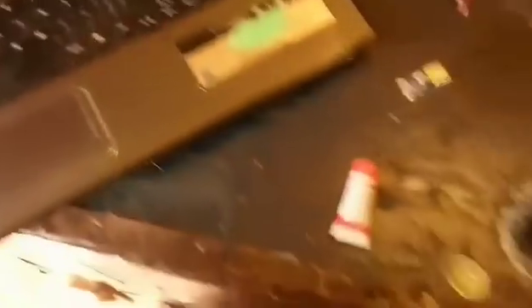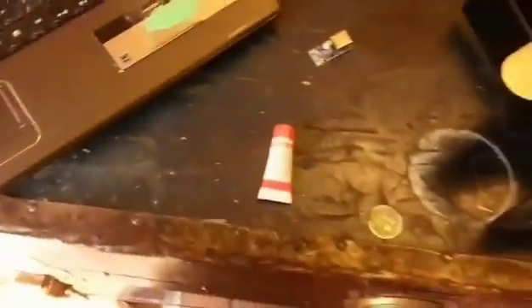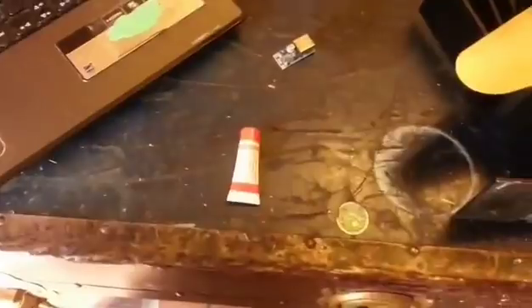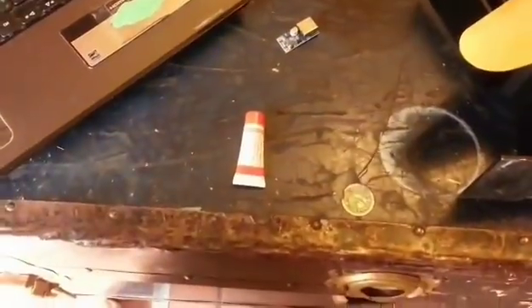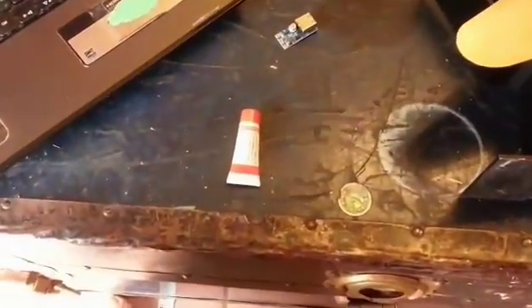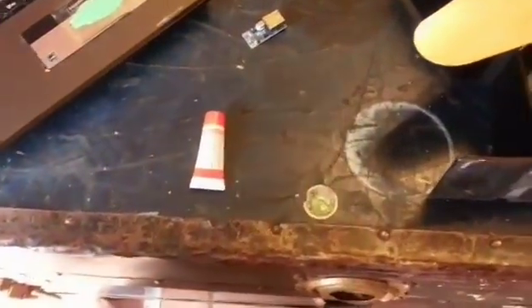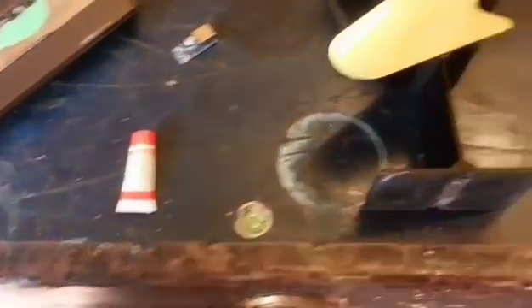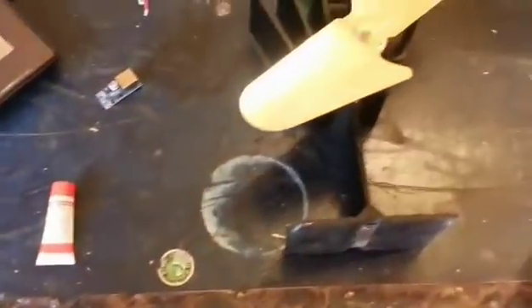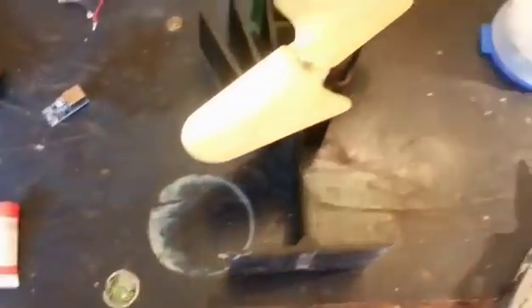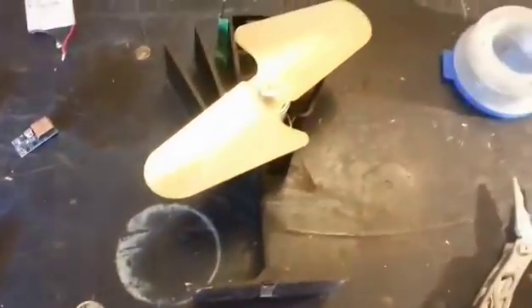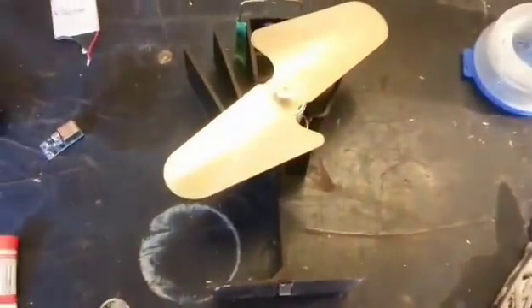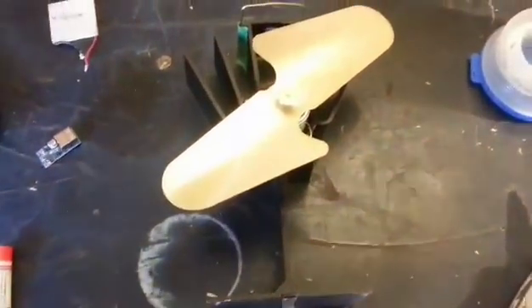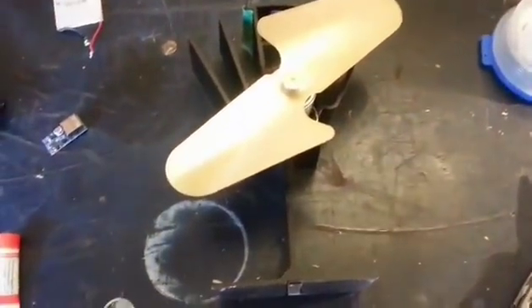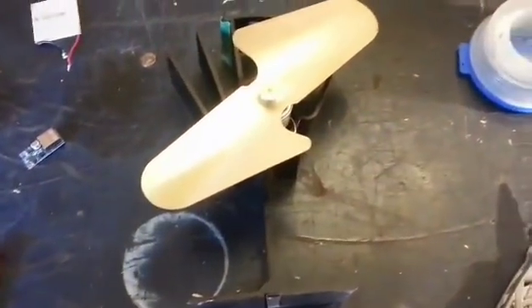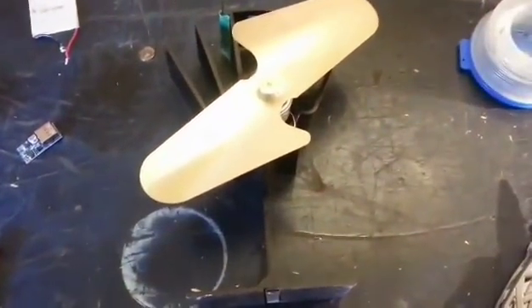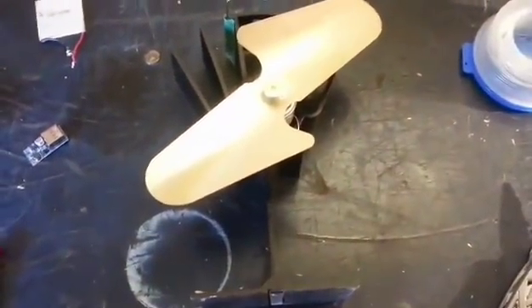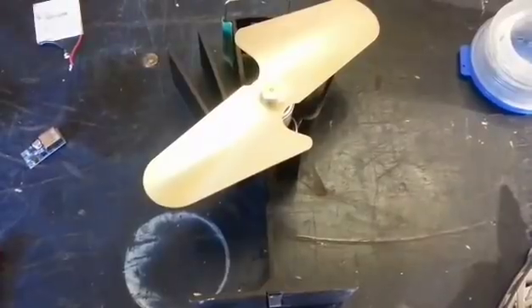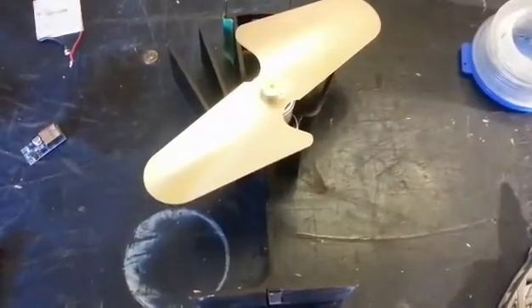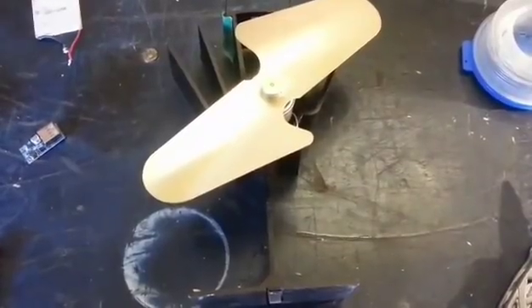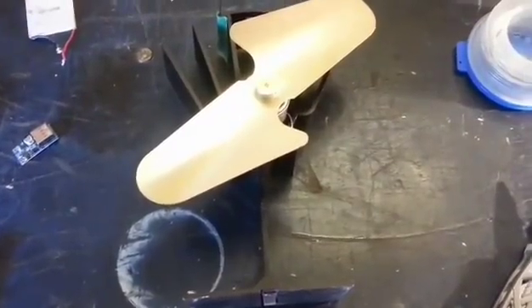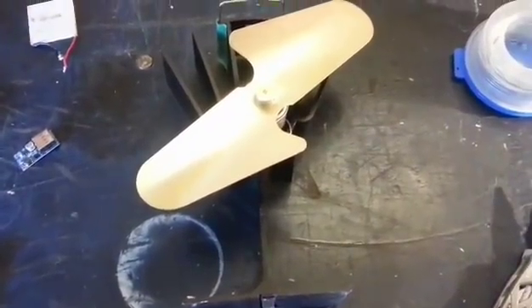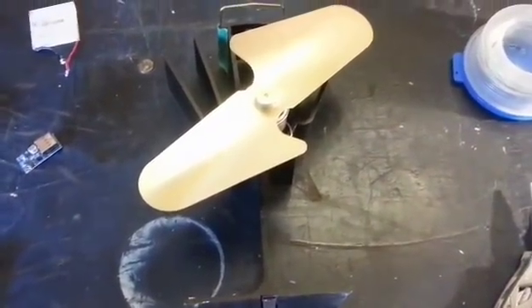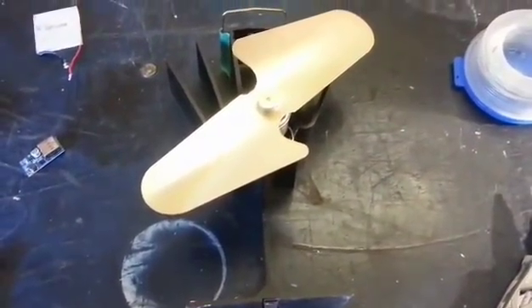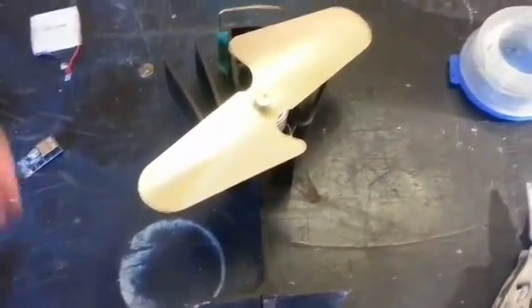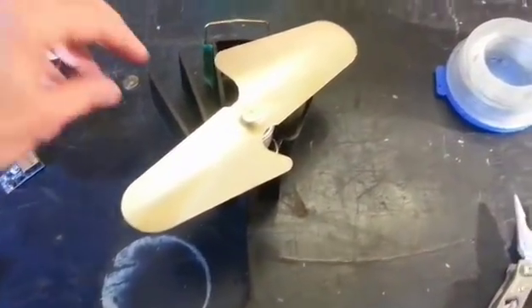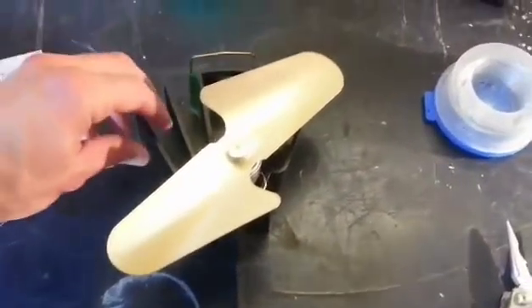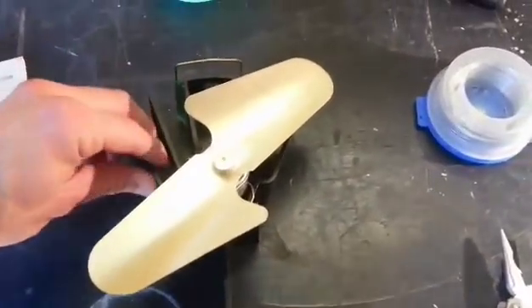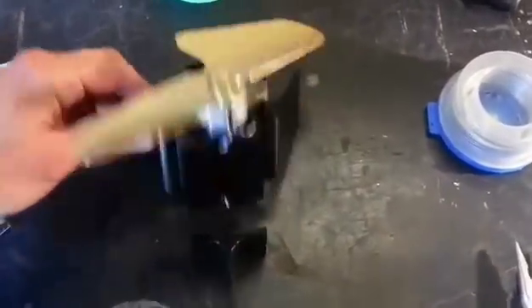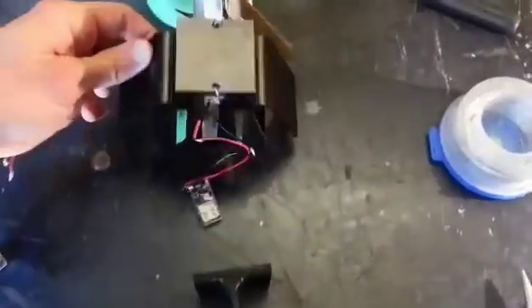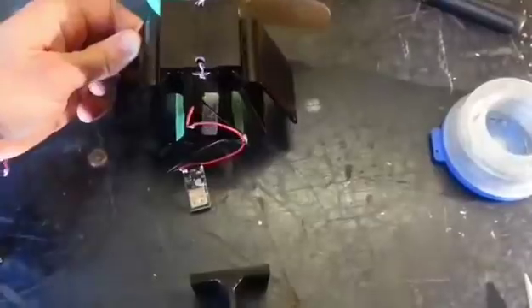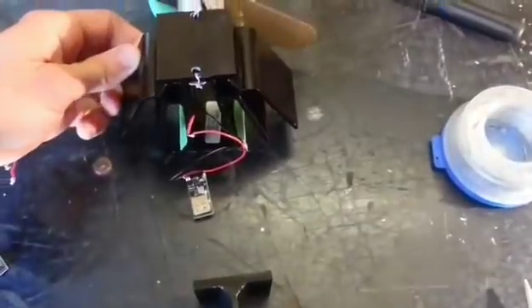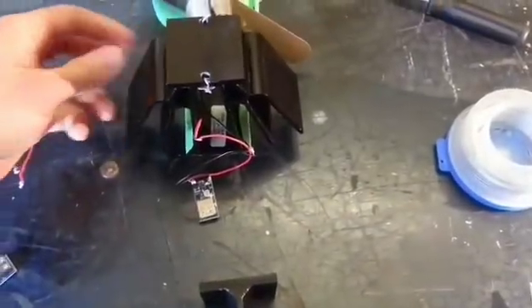You also need some thermal grease, thermal compound, and one of these wood stove fans. You could buy one of these for about $100, or you can make your own for $2. I do have a video on that on my channel.